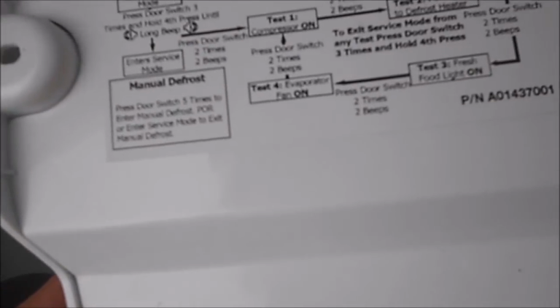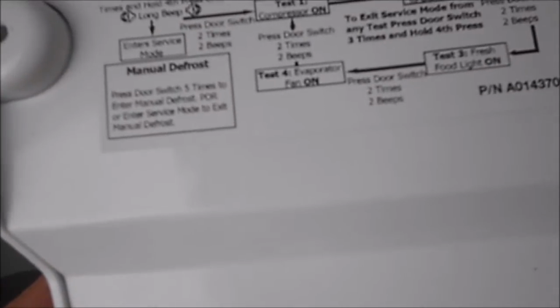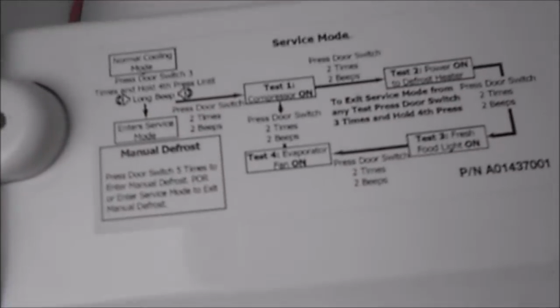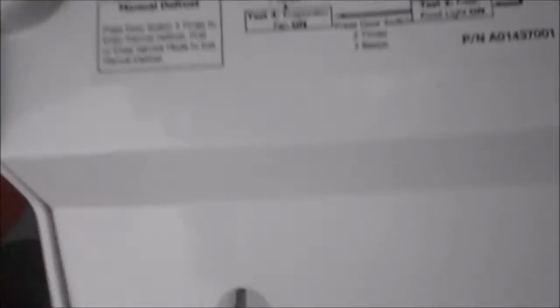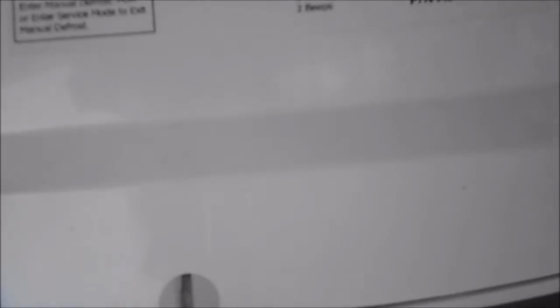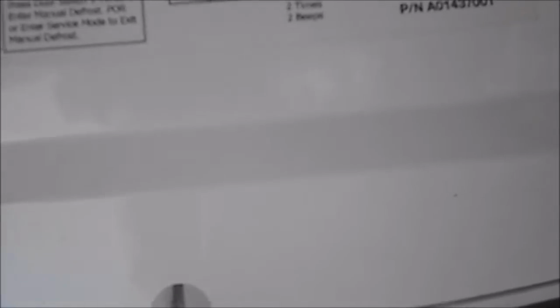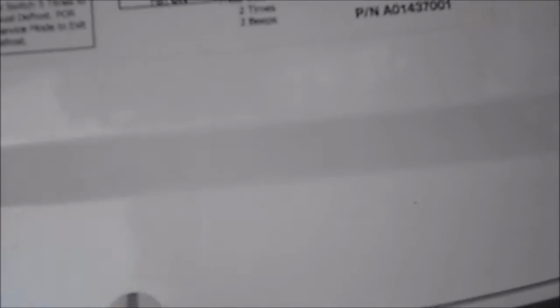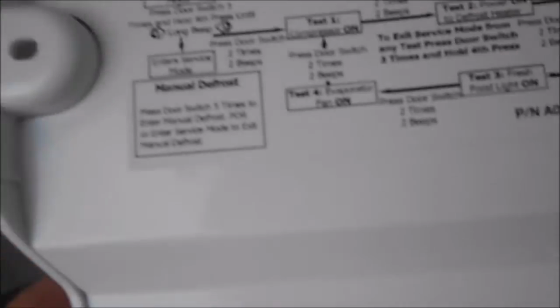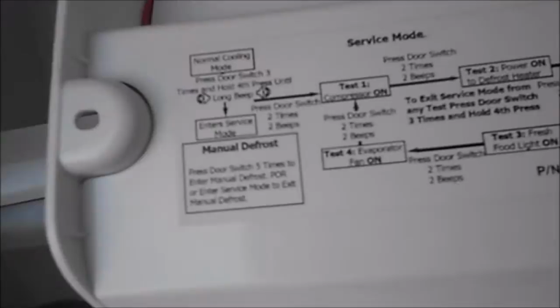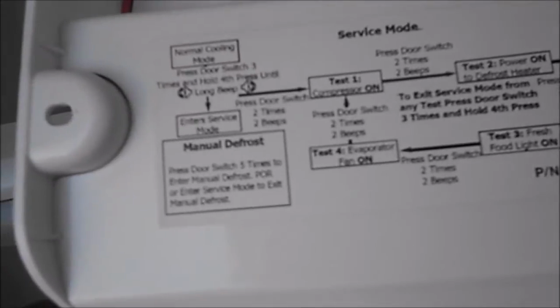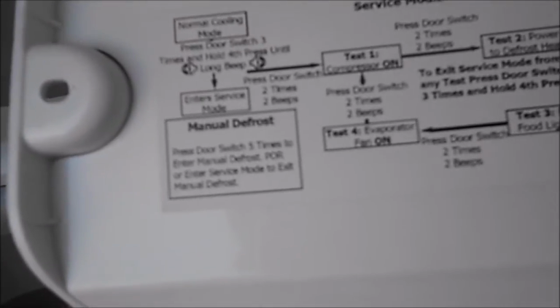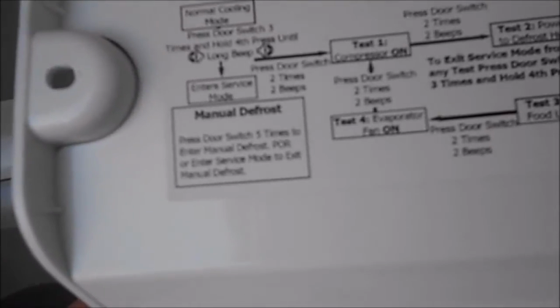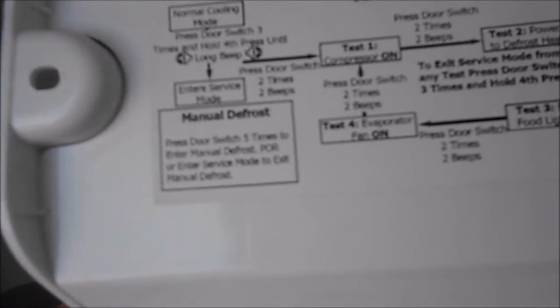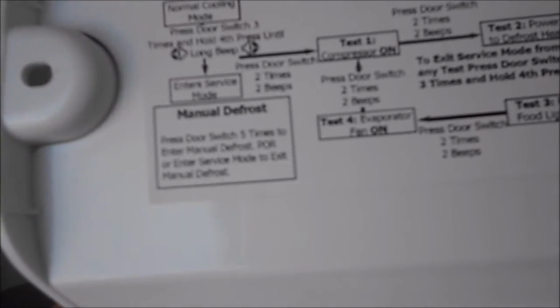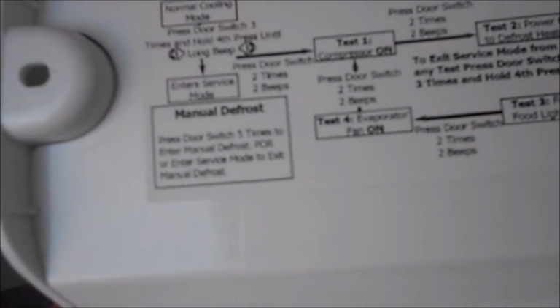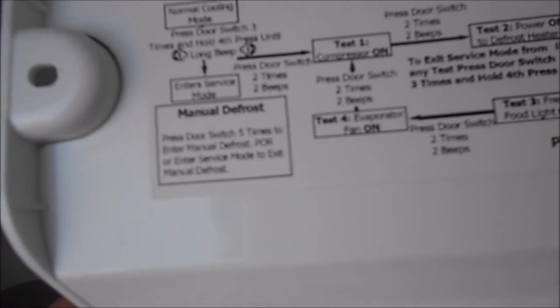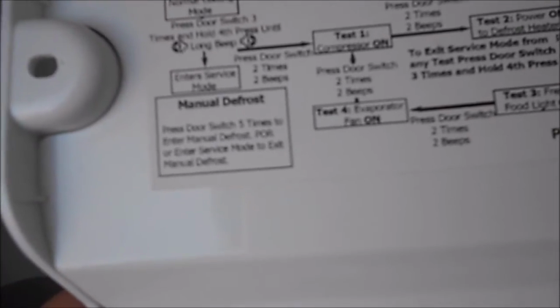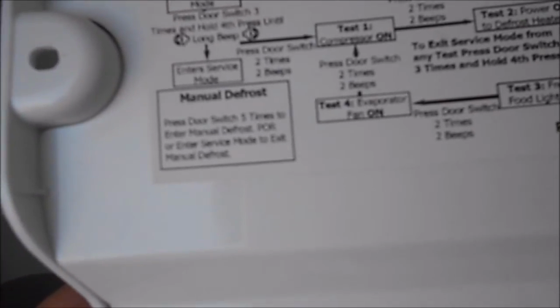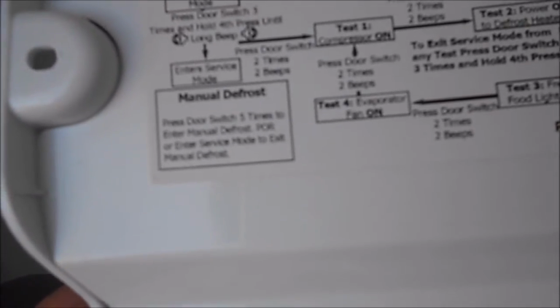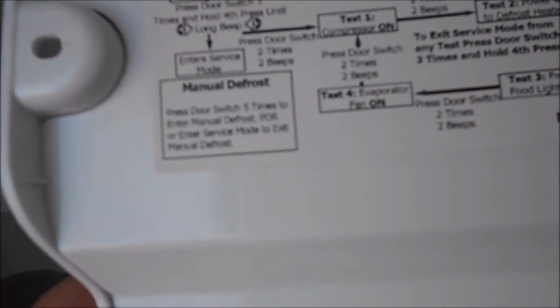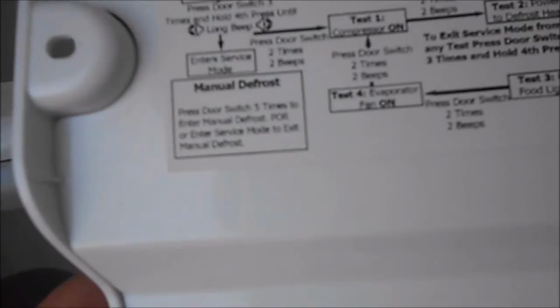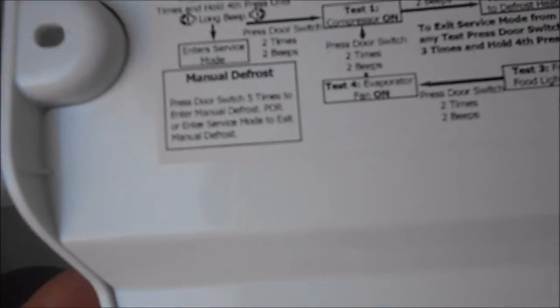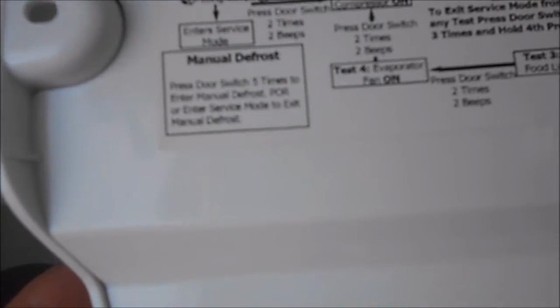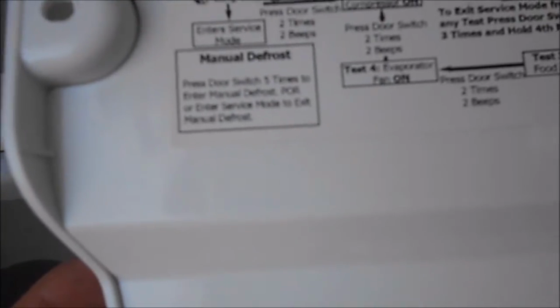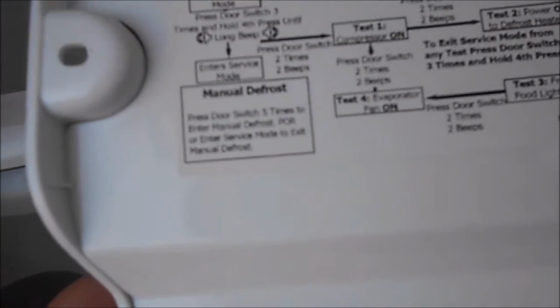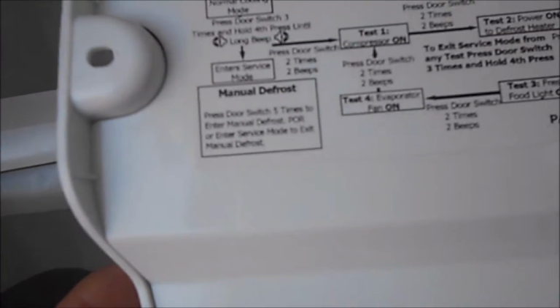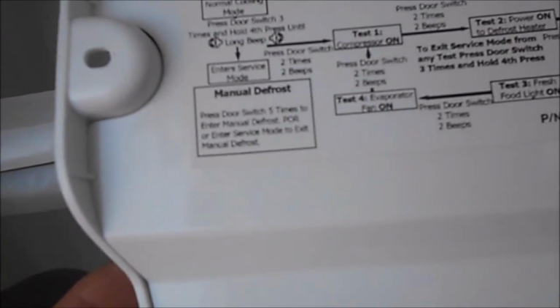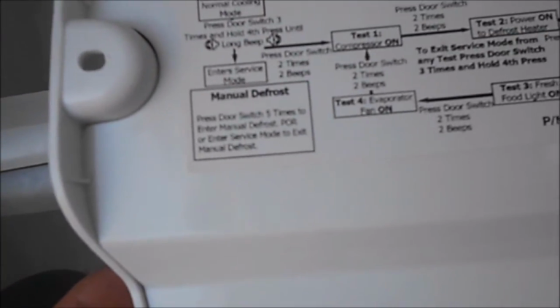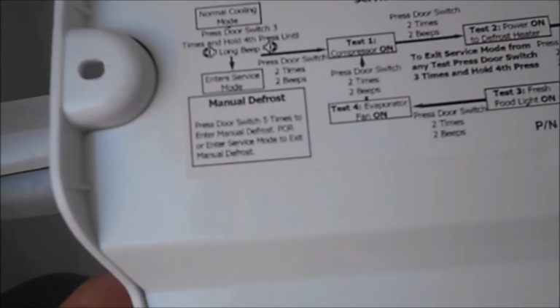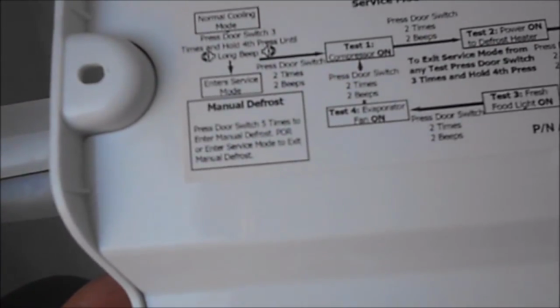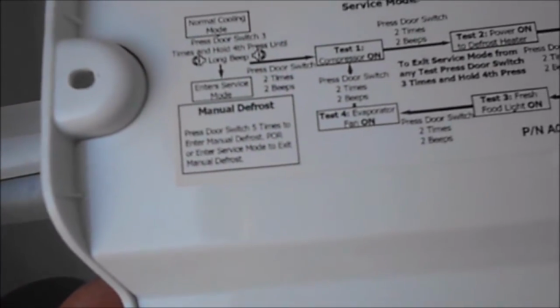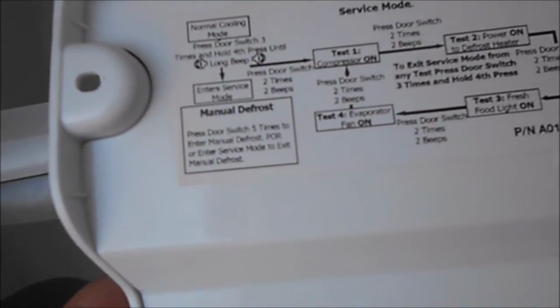We got beeps. It says: normal cooling mode. Press door switch three times, hold the fourth time until the long beep to enter service mode, manual defrost, test compressor.